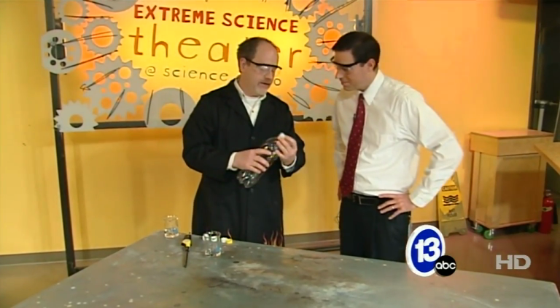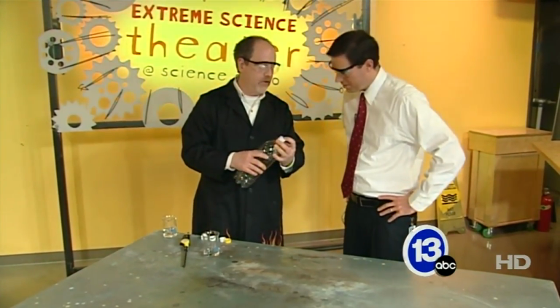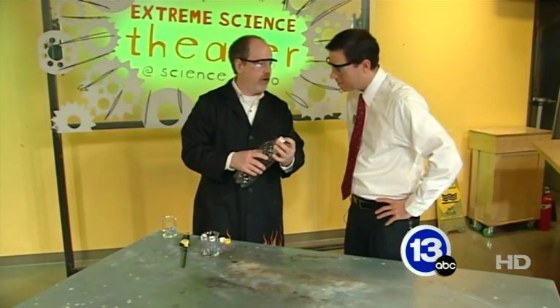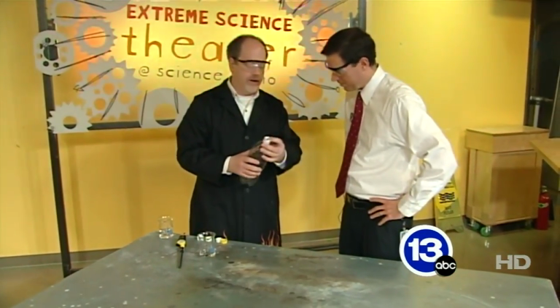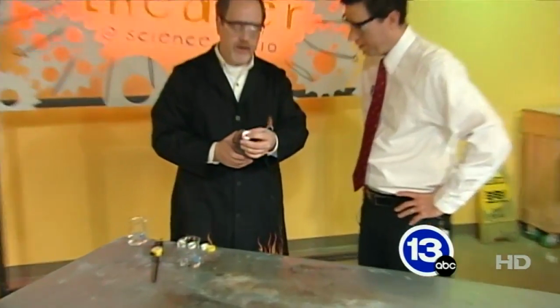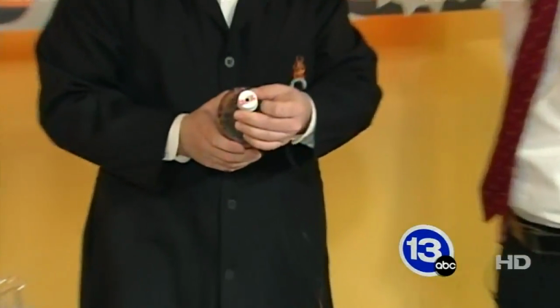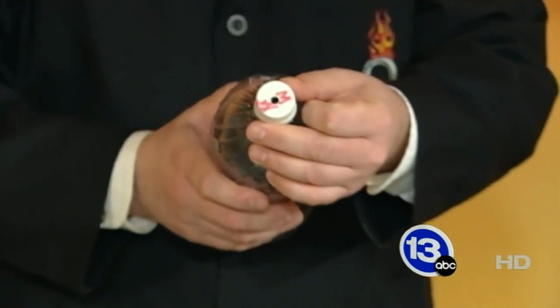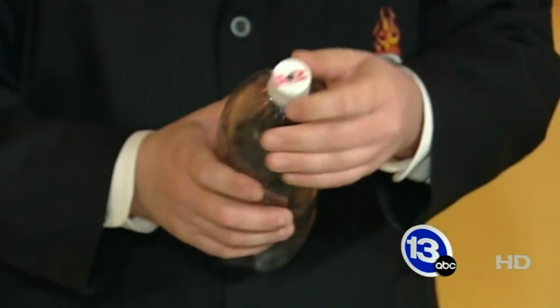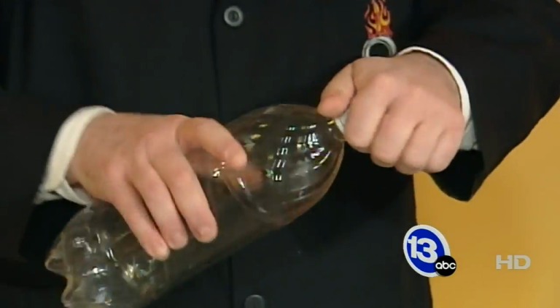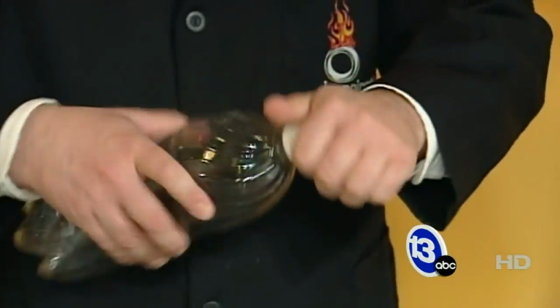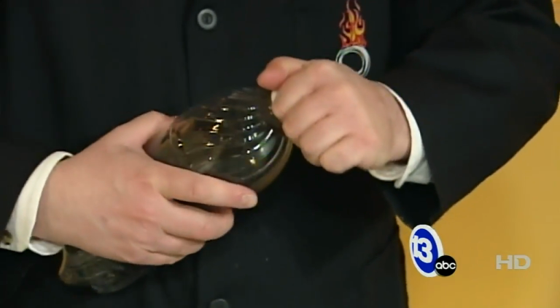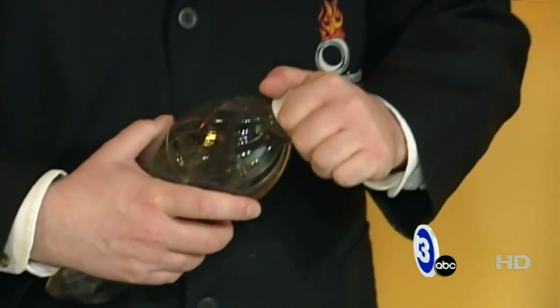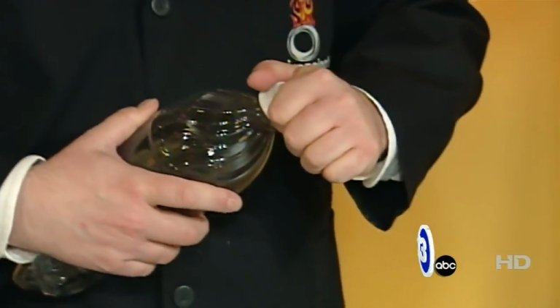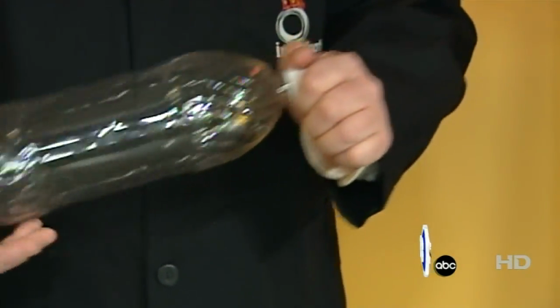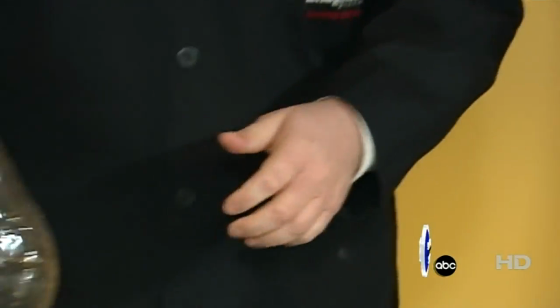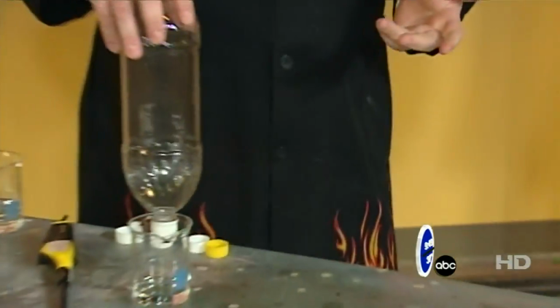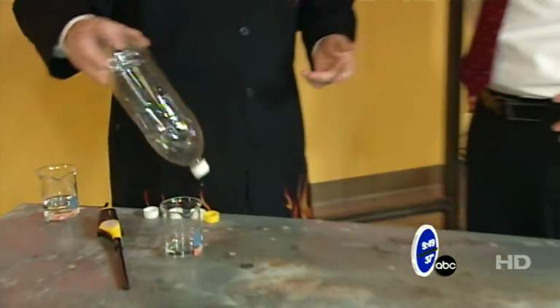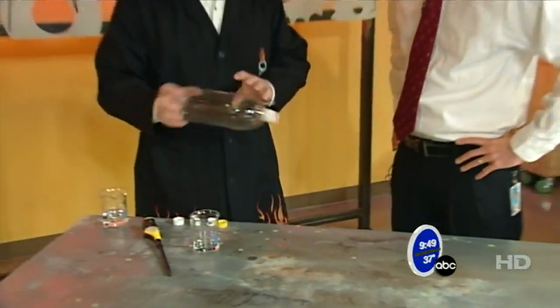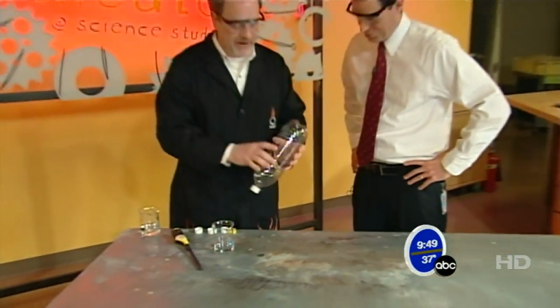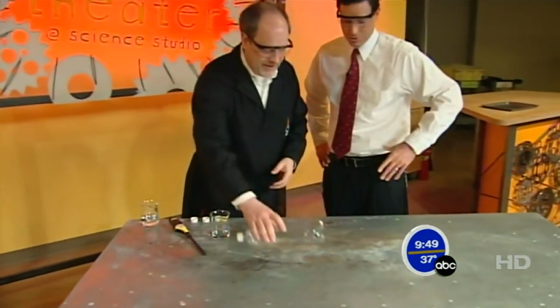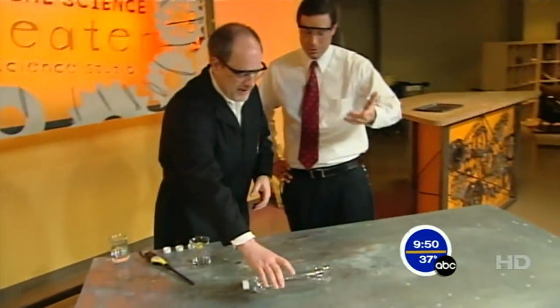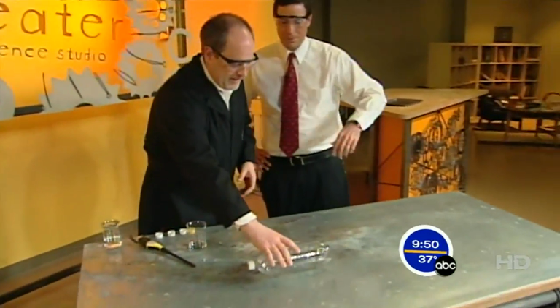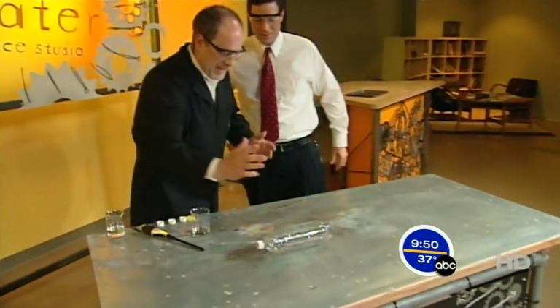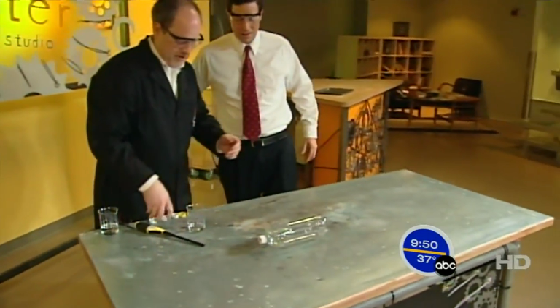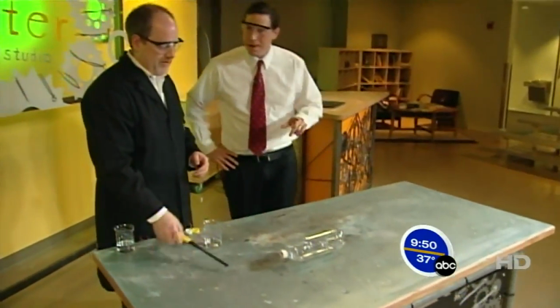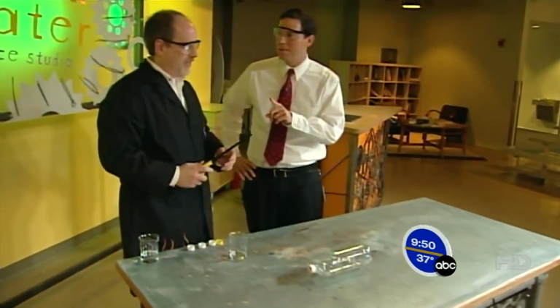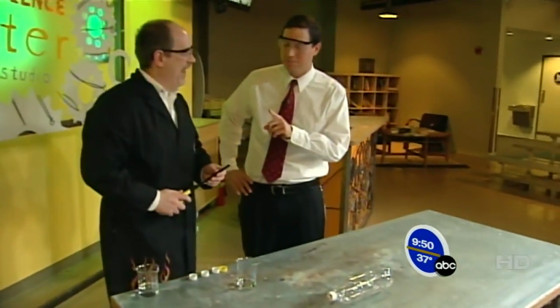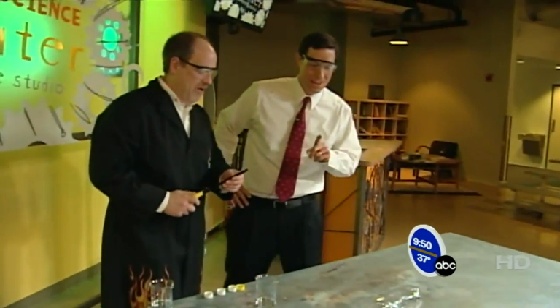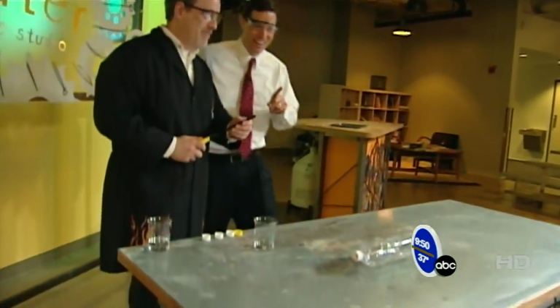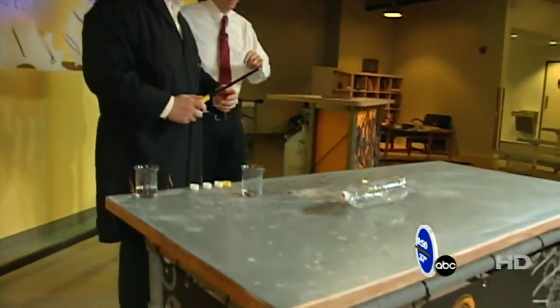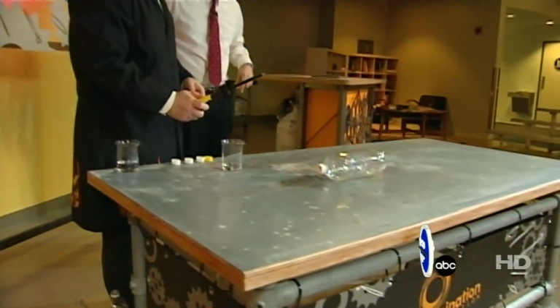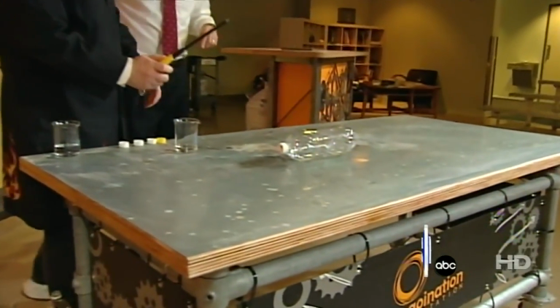So we've got a tiny little hole here, about a quarter inch on the bottle cap. And that should increase the speed of a rocket, in theory. That's why we do experiments — this is my guess. I'm going to back up on this one.